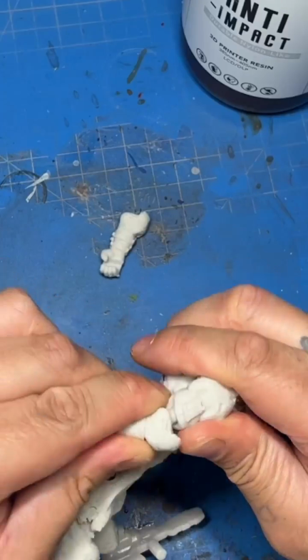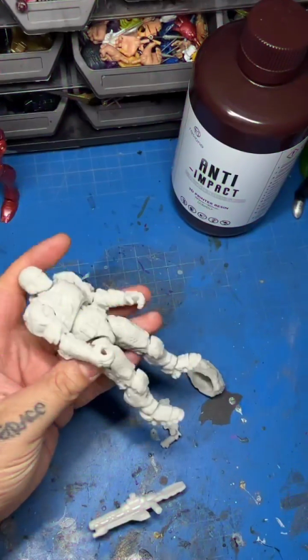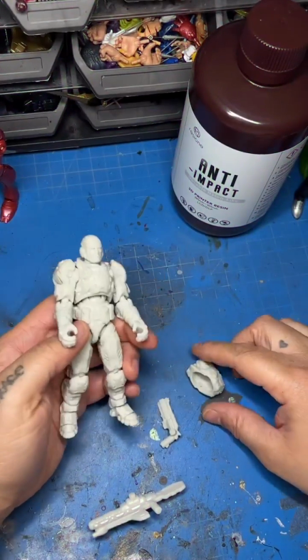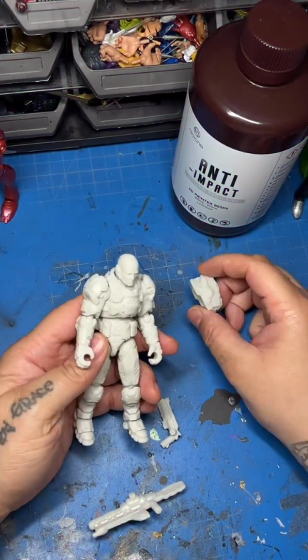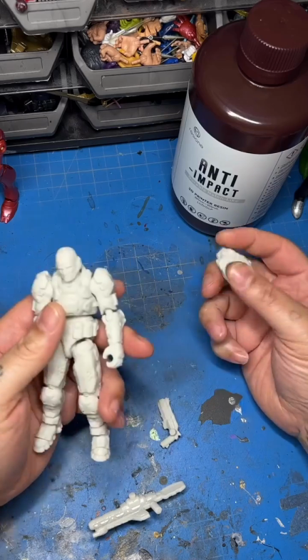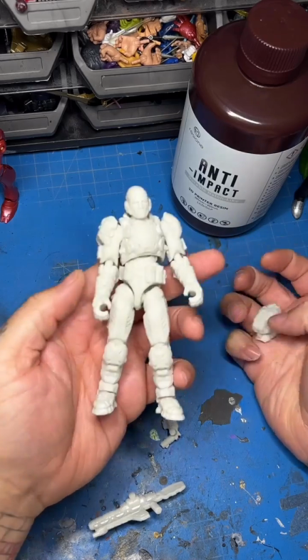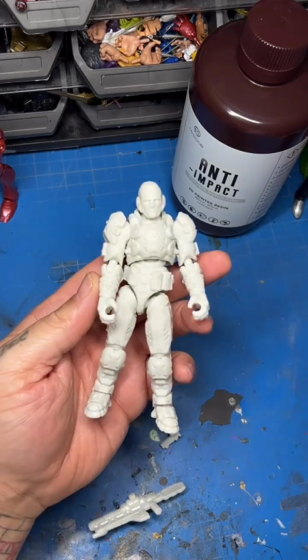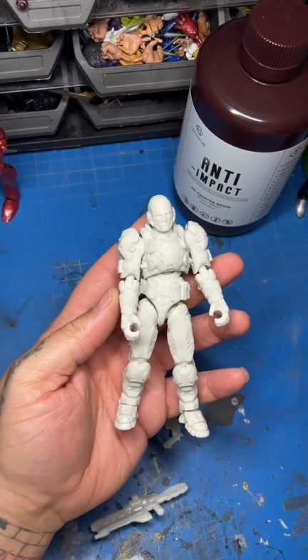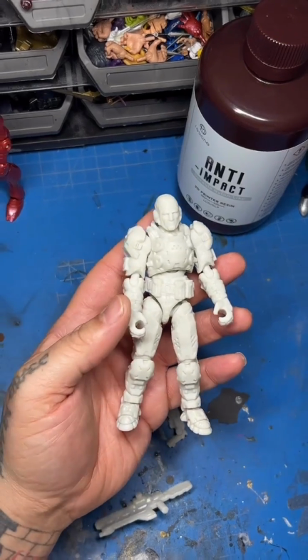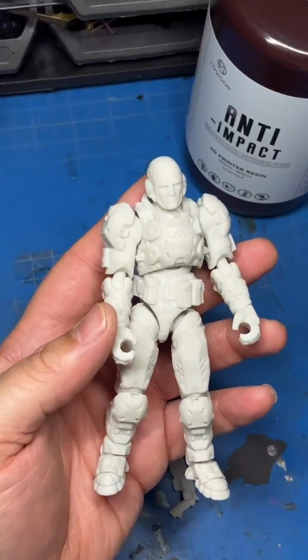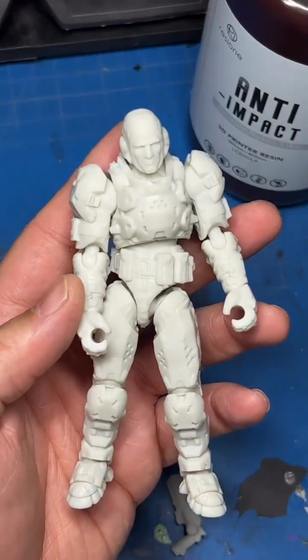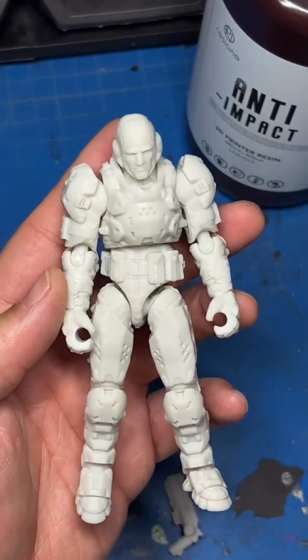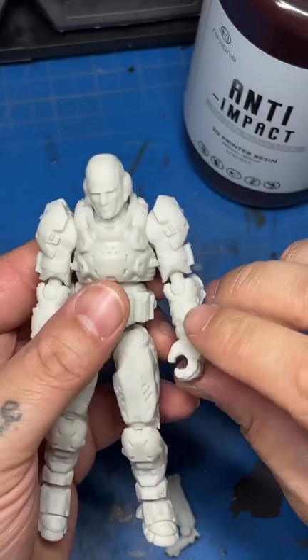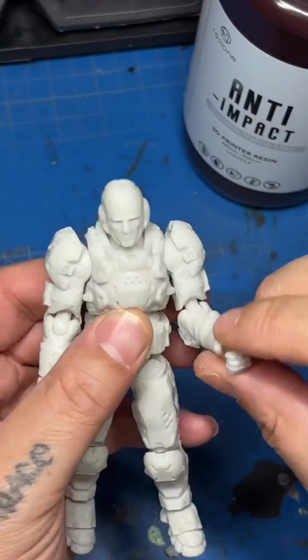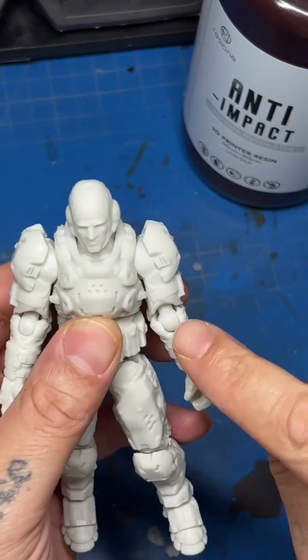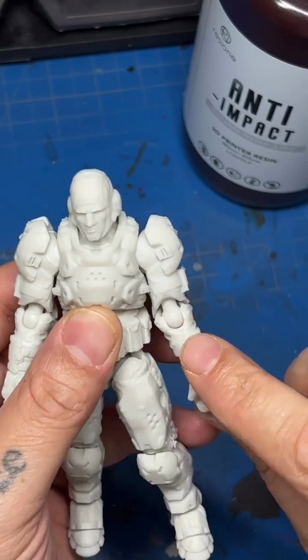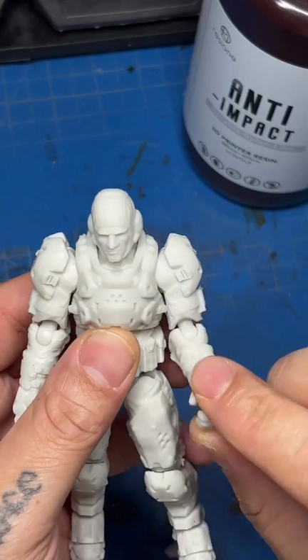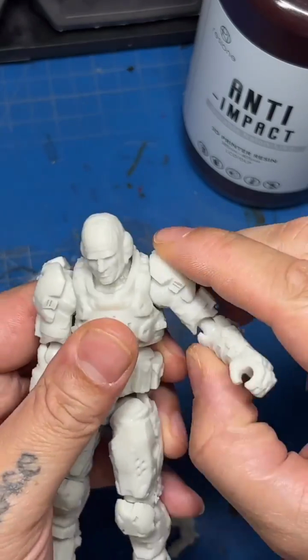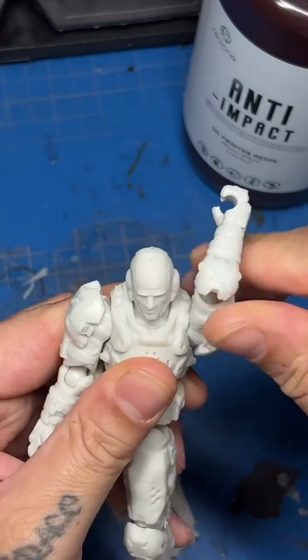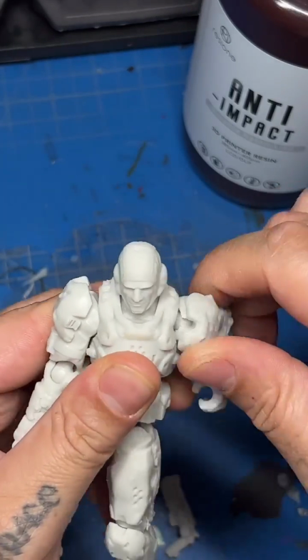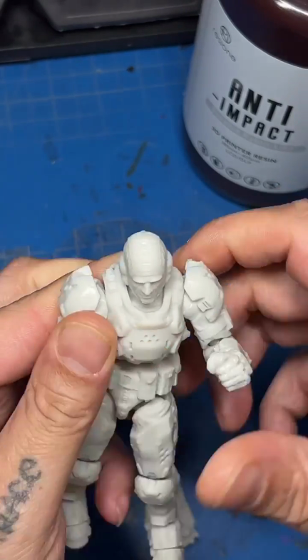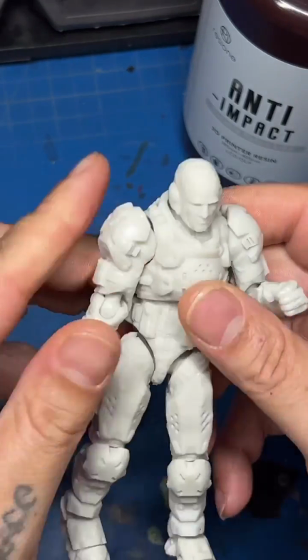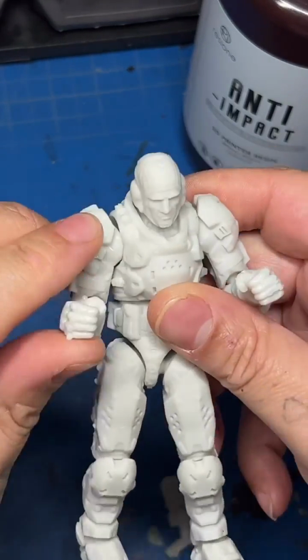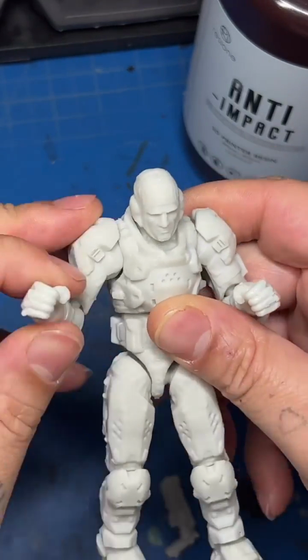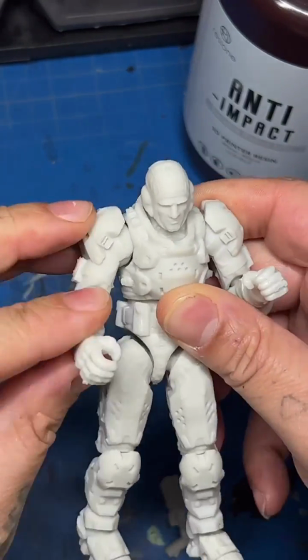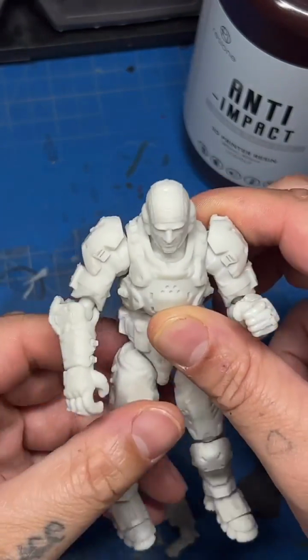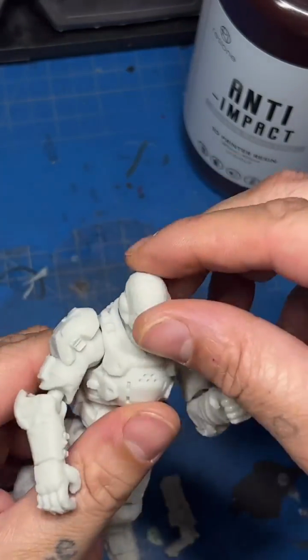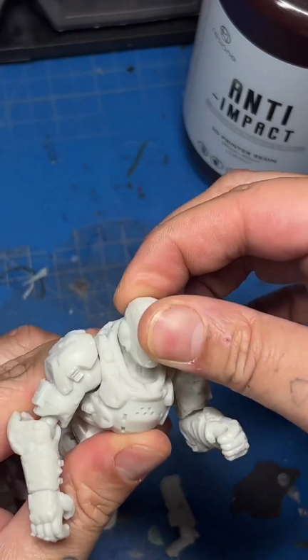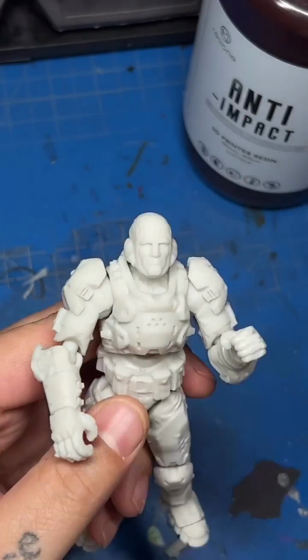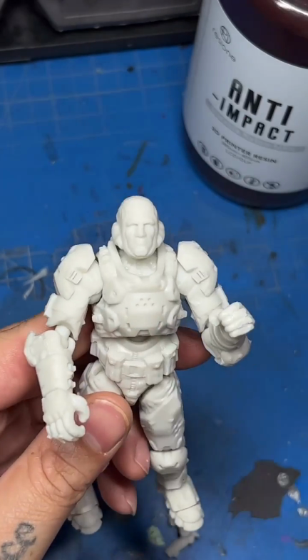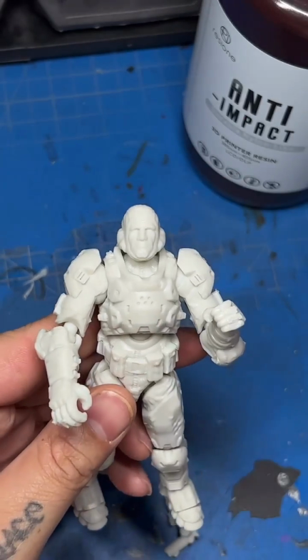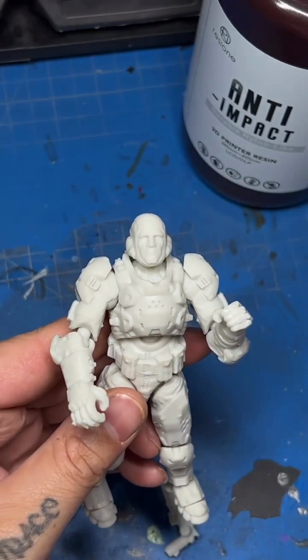I'll scale this up. It's supposed to be like a 1/35th scale or something like that, but you can see there's the figure all put together. This thing articulates — the joints aren't shaving off. You get full range all around everything. This resin is amazing, it's really some next level stuff.